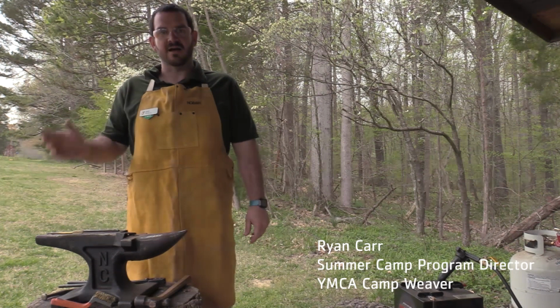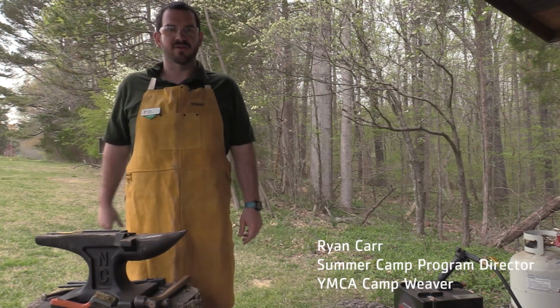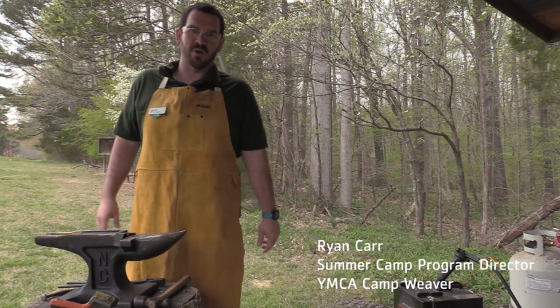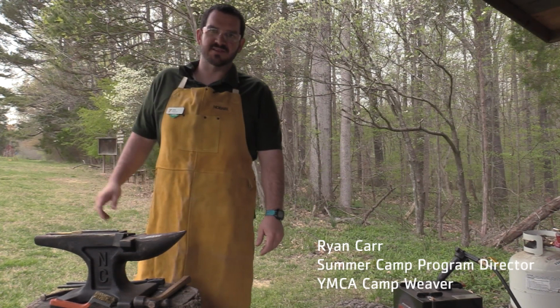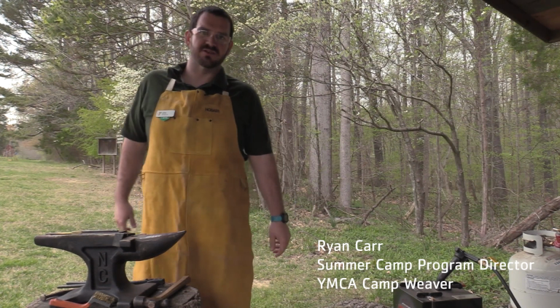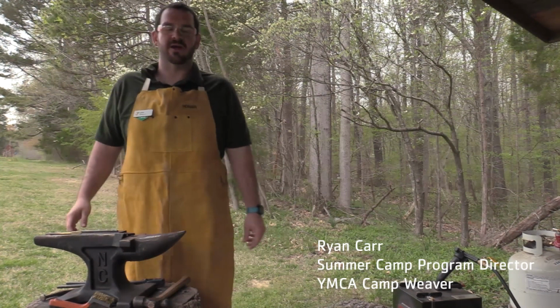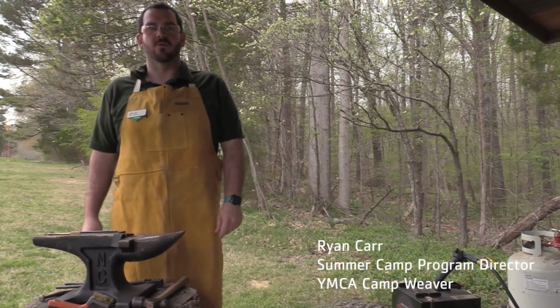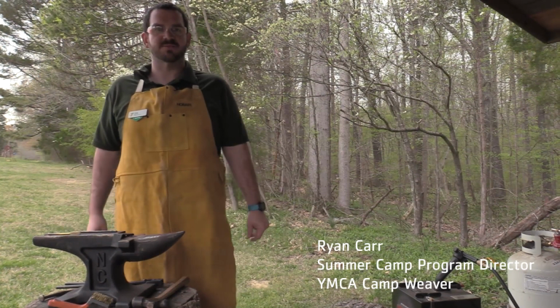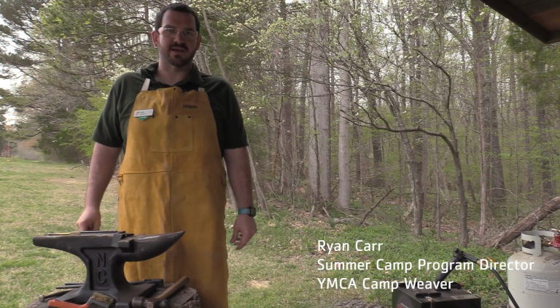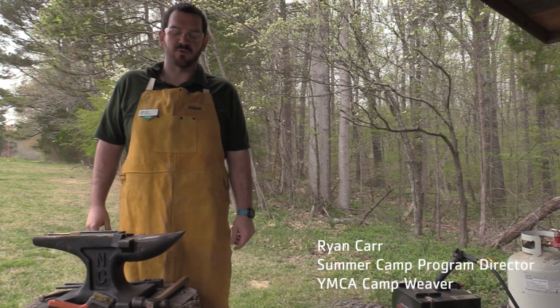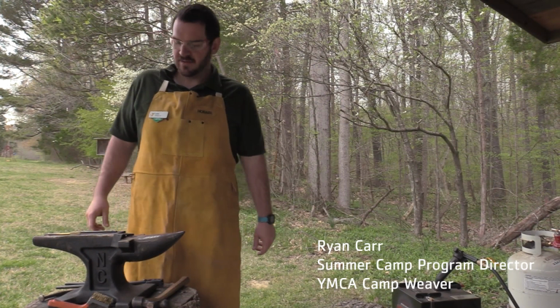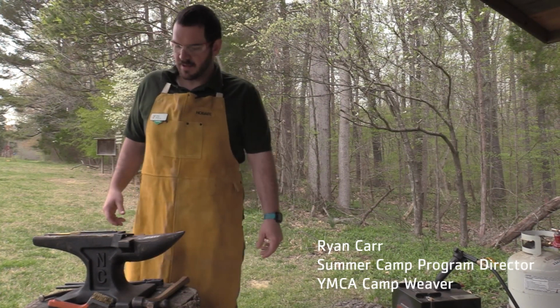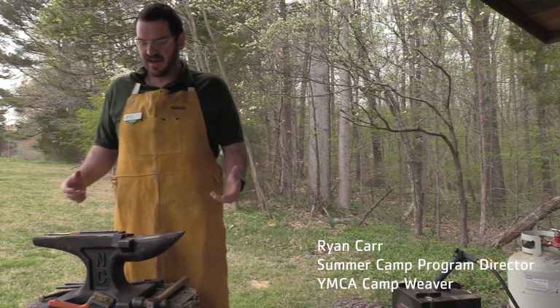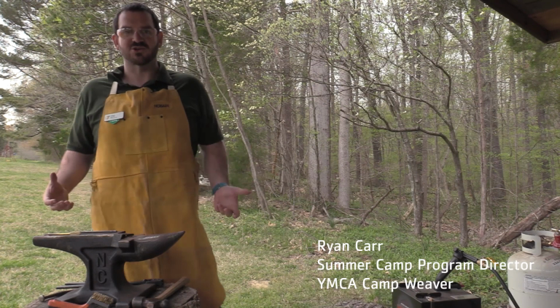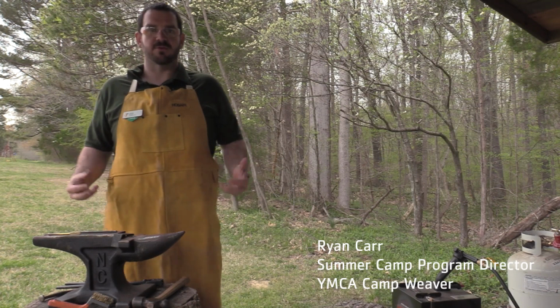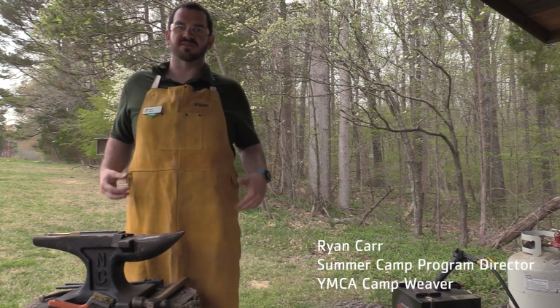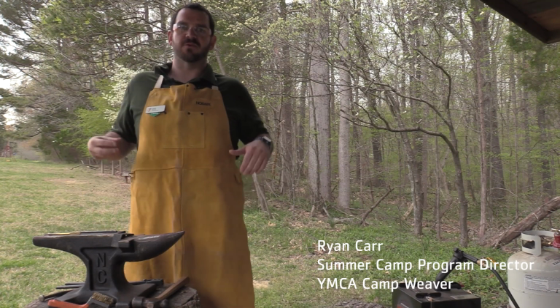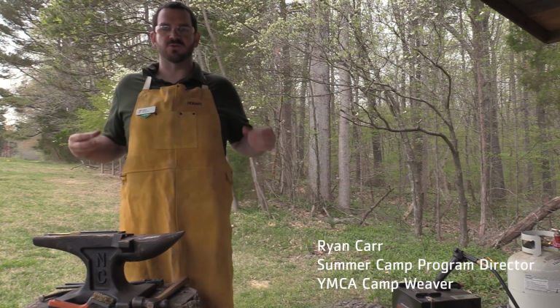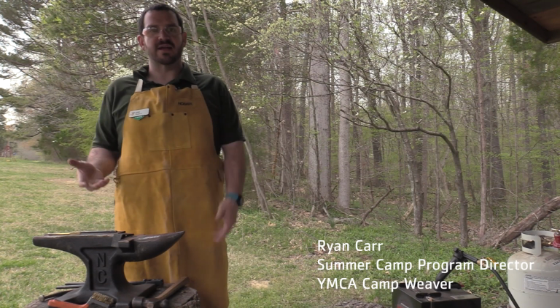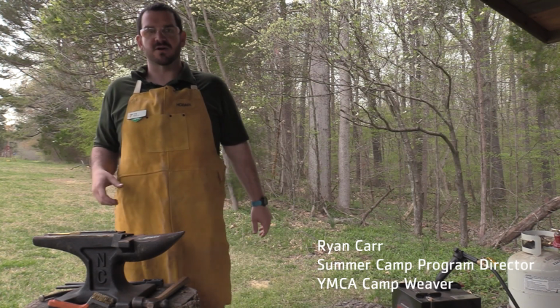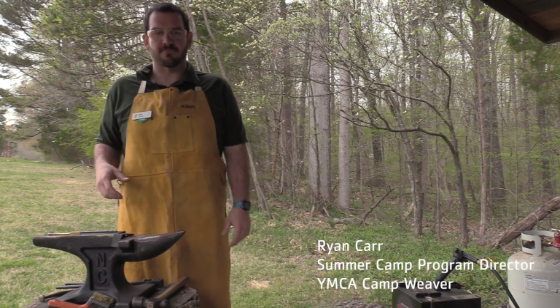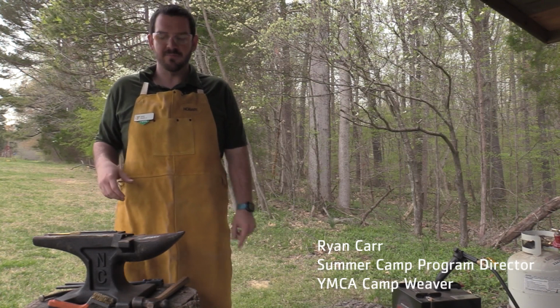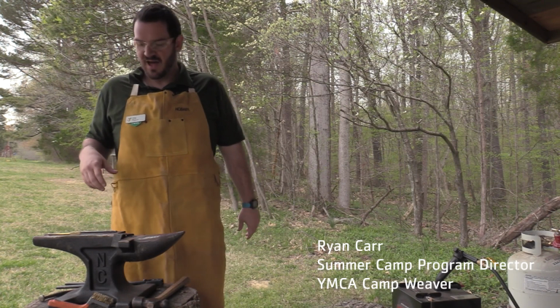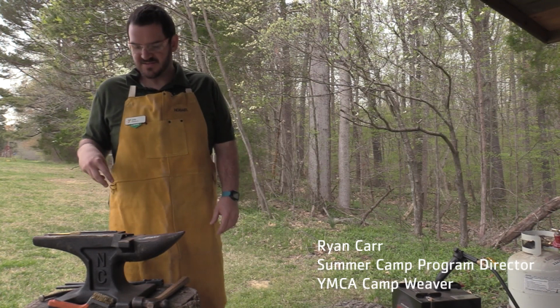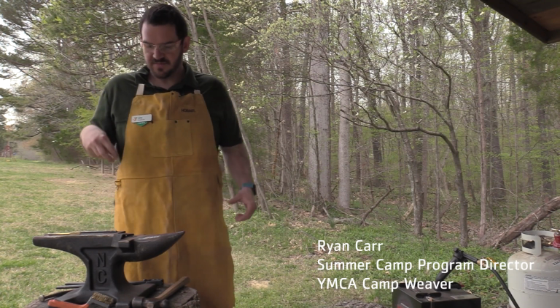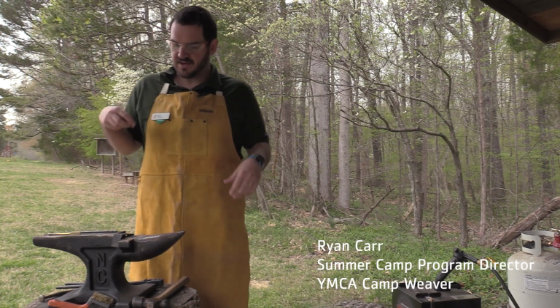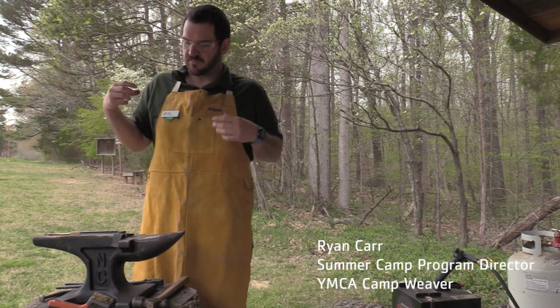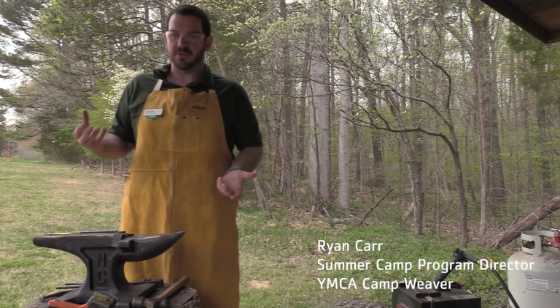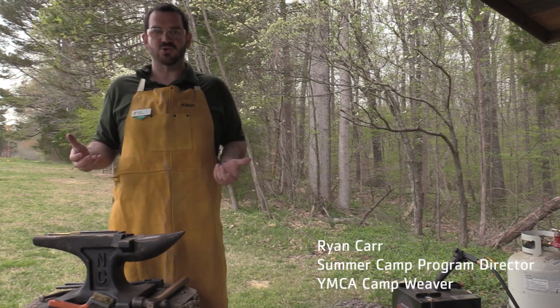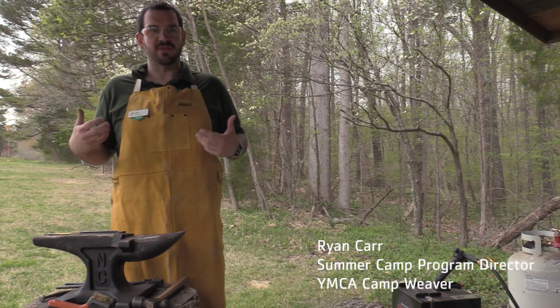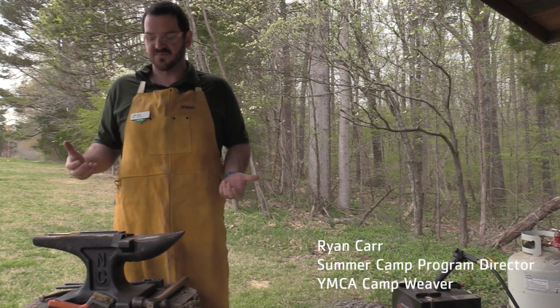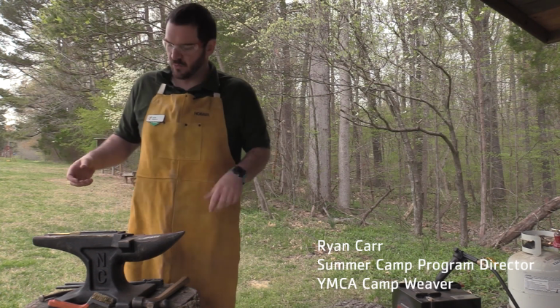How's it going everybody? My name is Cabbage and I work out here at MCA Camp Weaver. Today I want to share with you a little something that we do with our kids throughout the summertime, something that they really enjoy and we think is pretty cool.